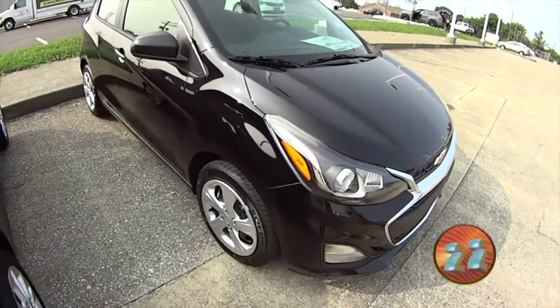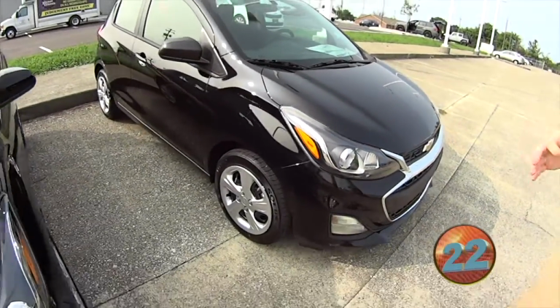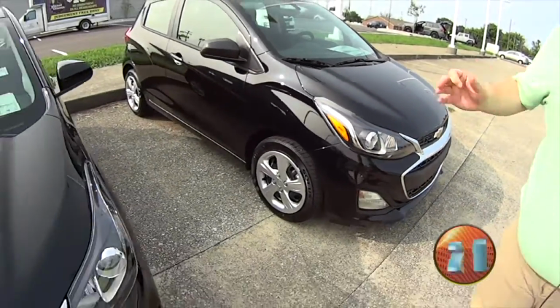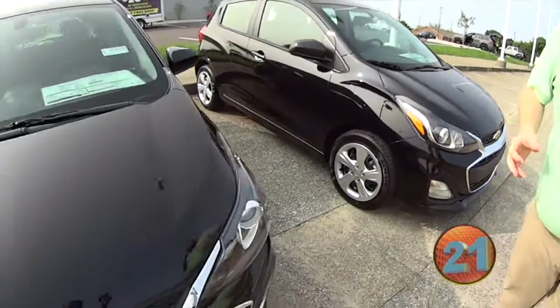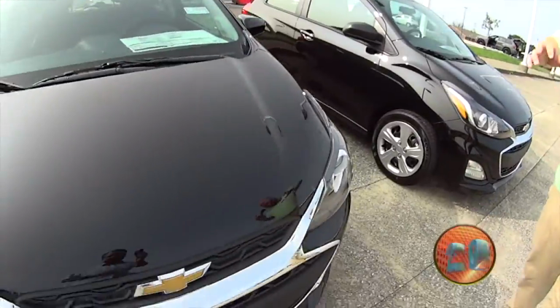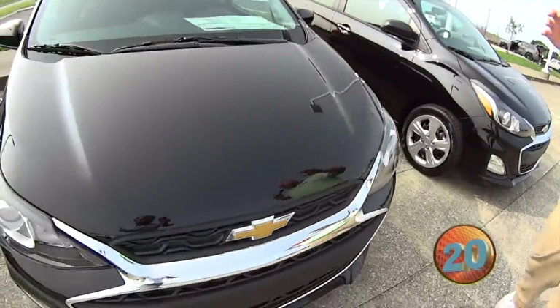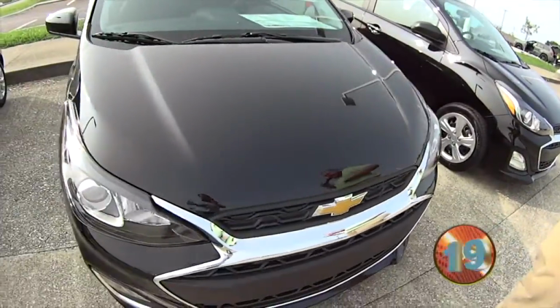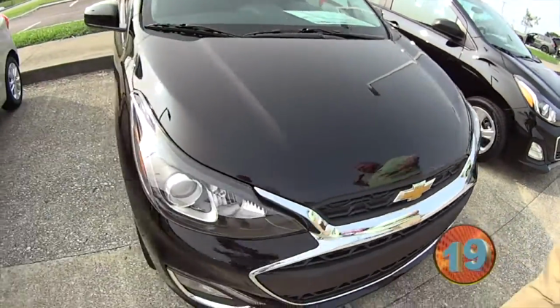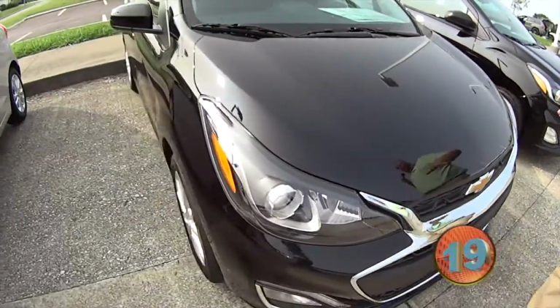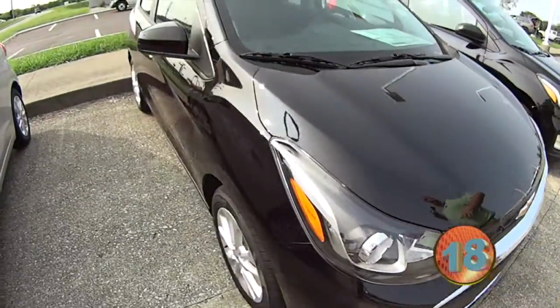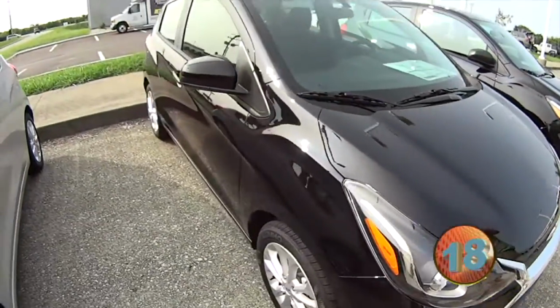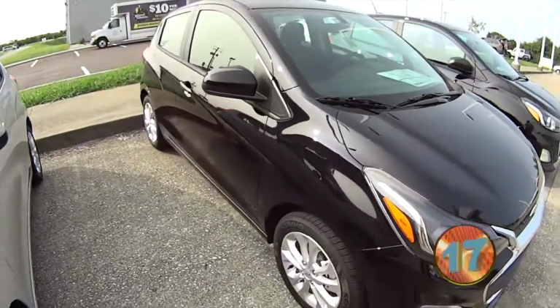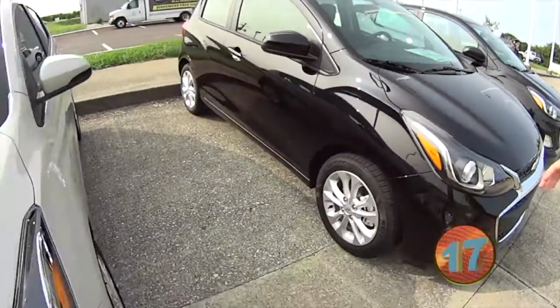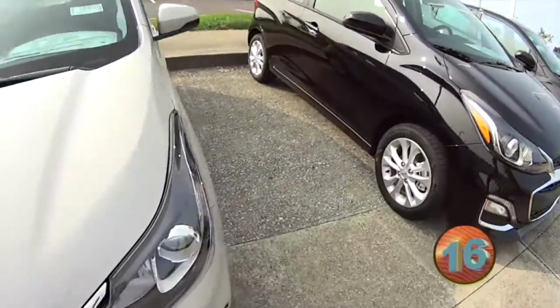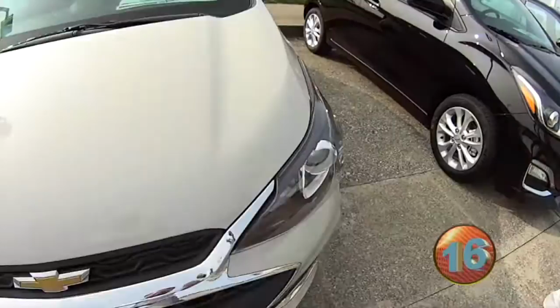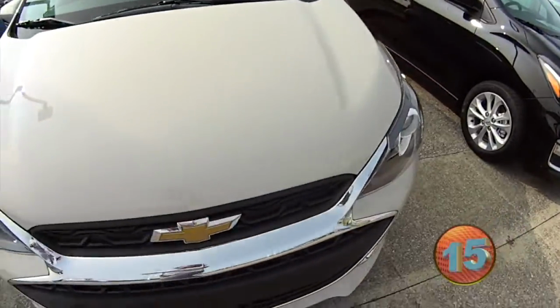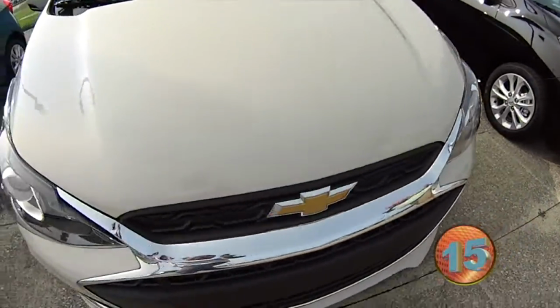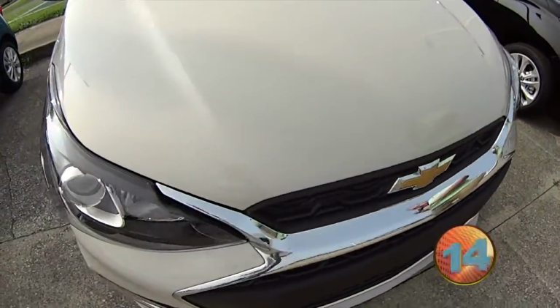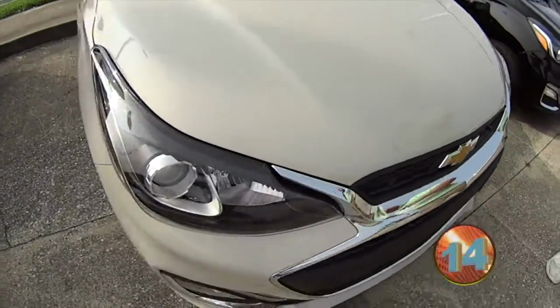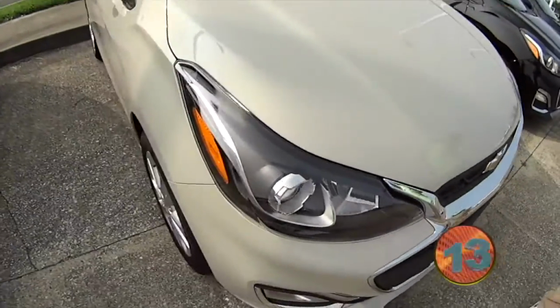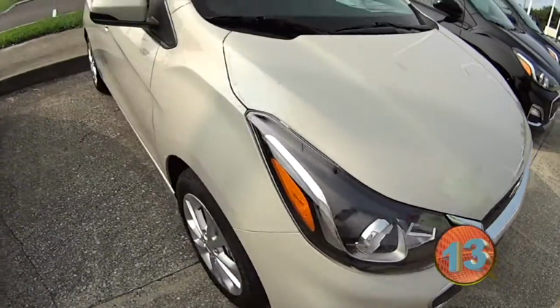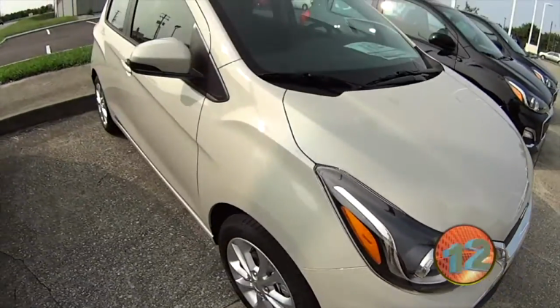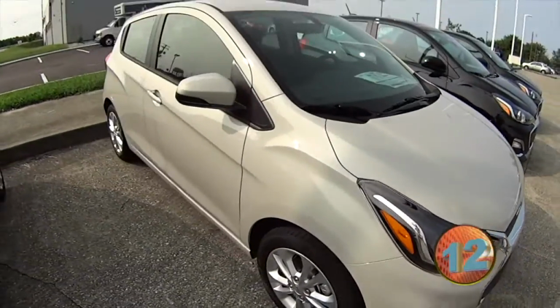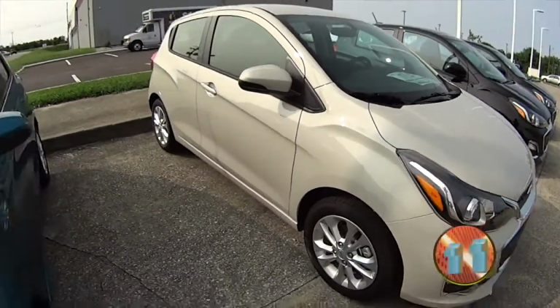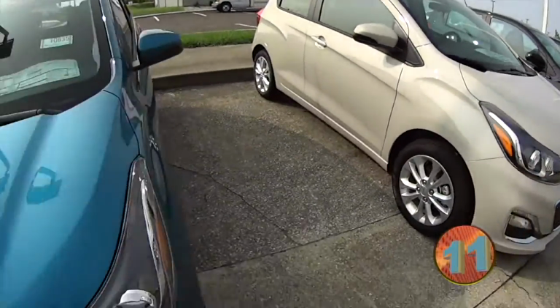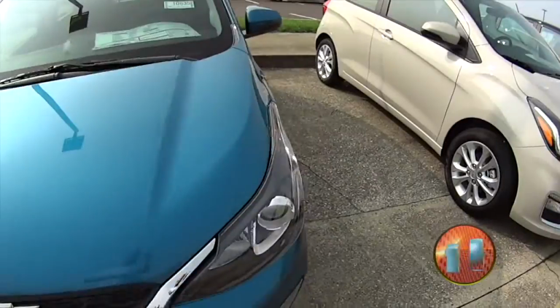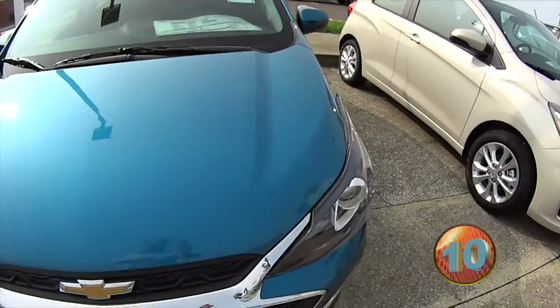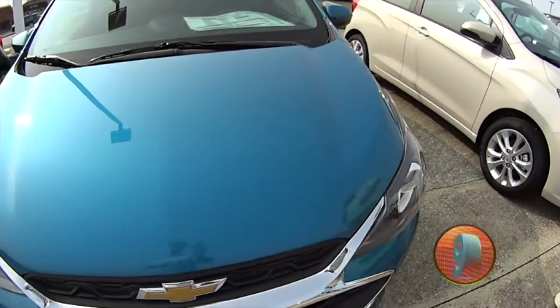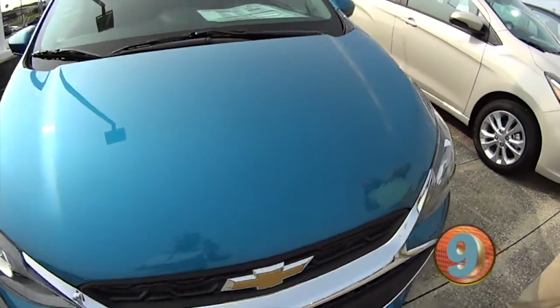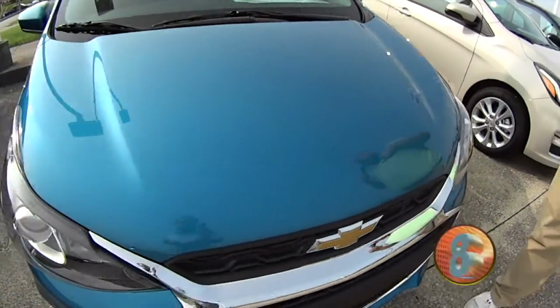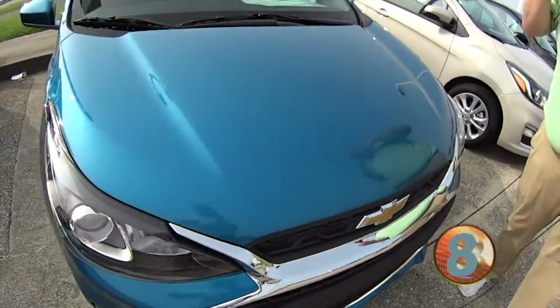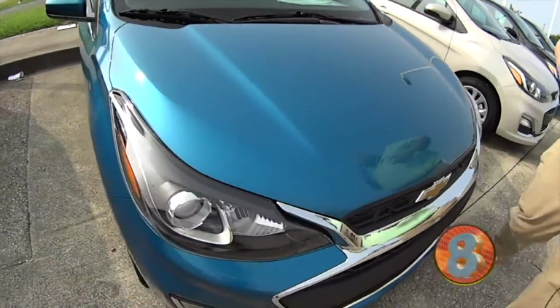They're small, efficient. They come with manual transmissions, automatic transmissions, front-wheel drive. Great little starter cars, something cheap on gas, great for a new driver, great for a college student, great for me actually. But check them out.